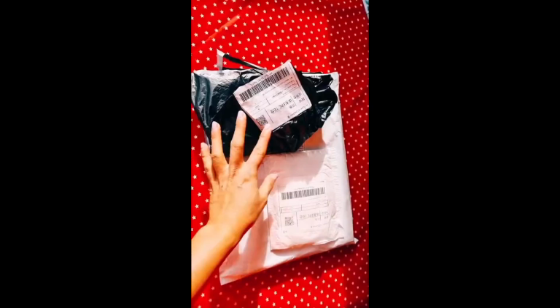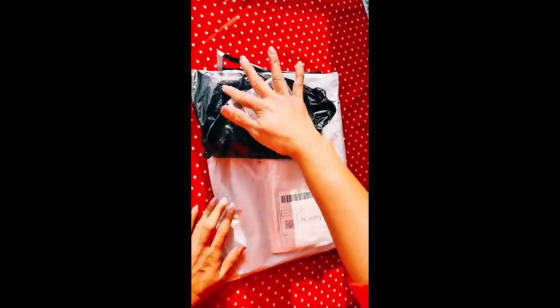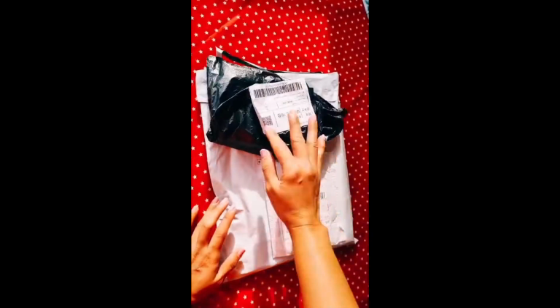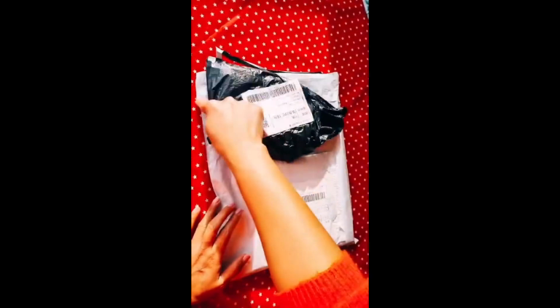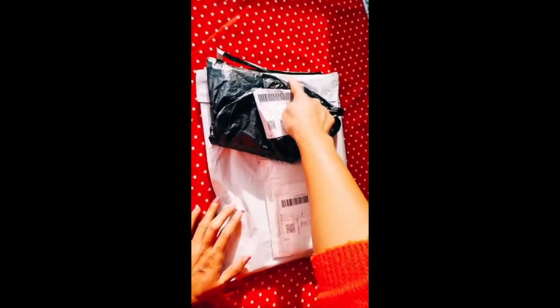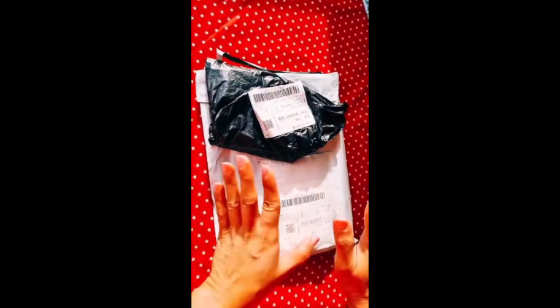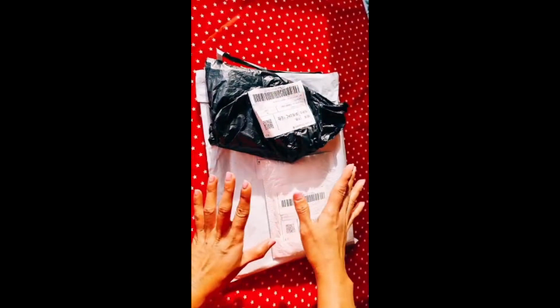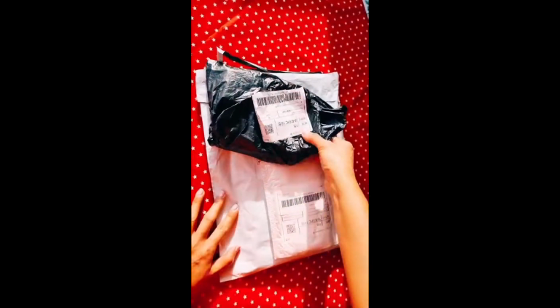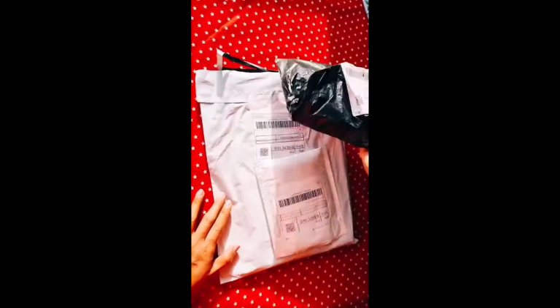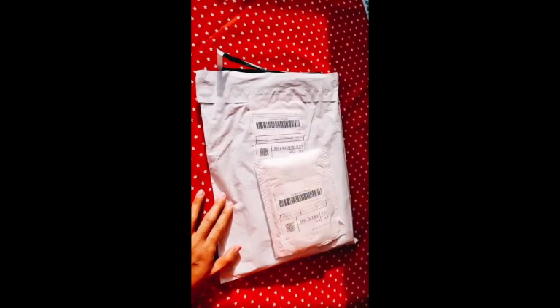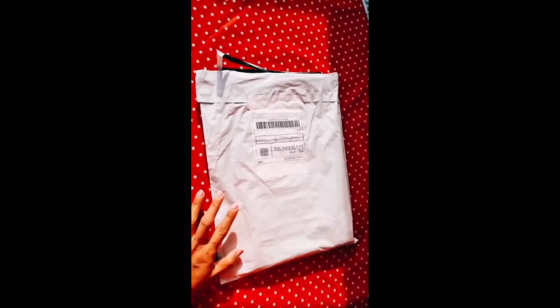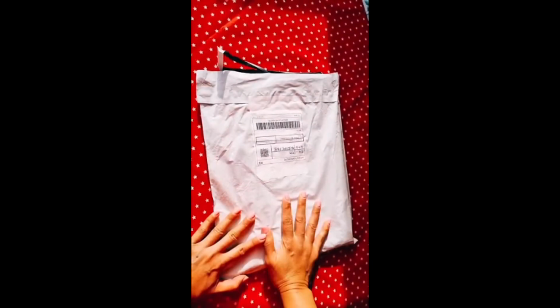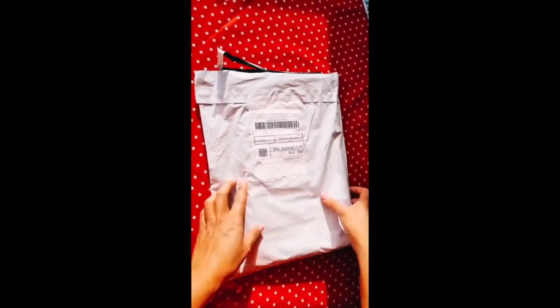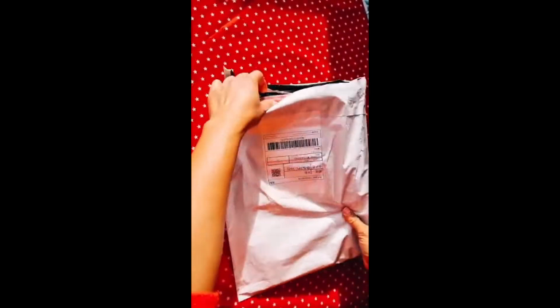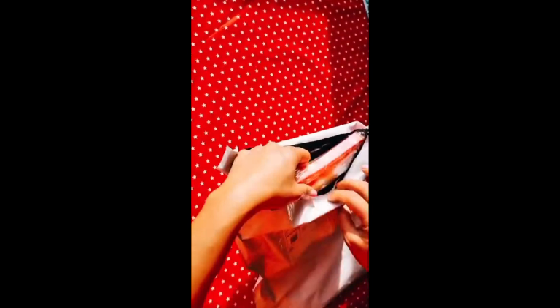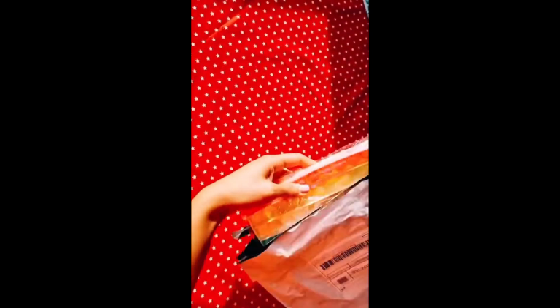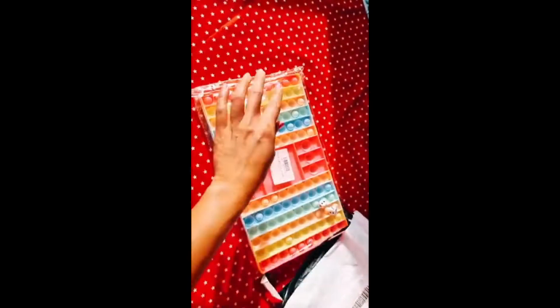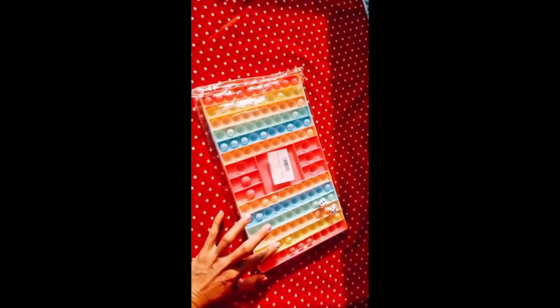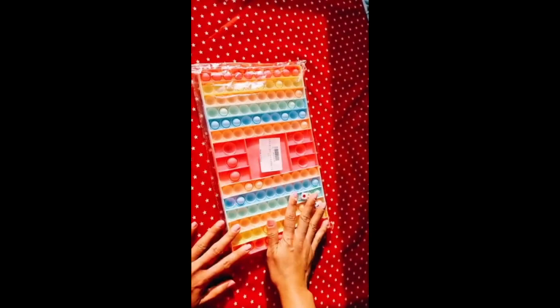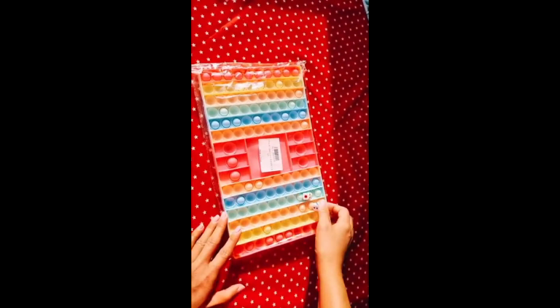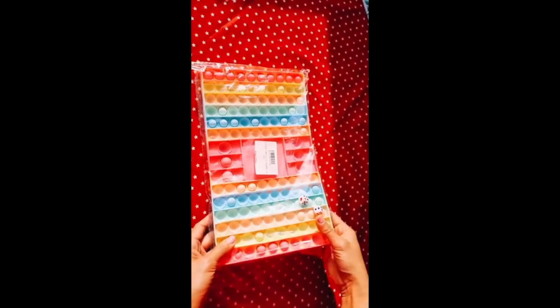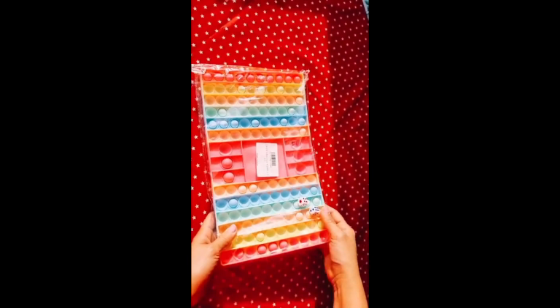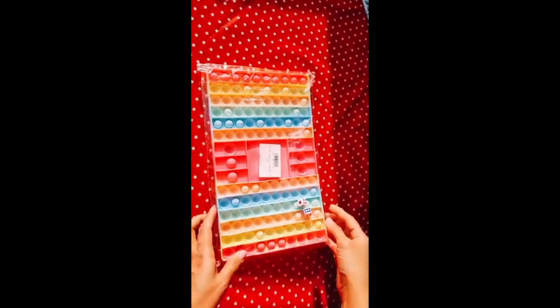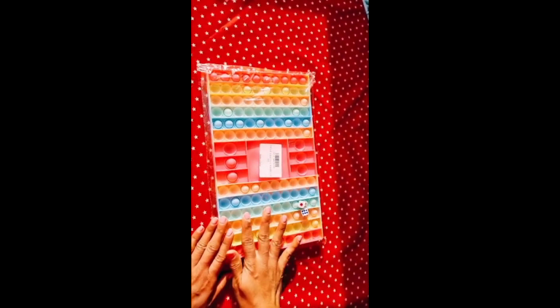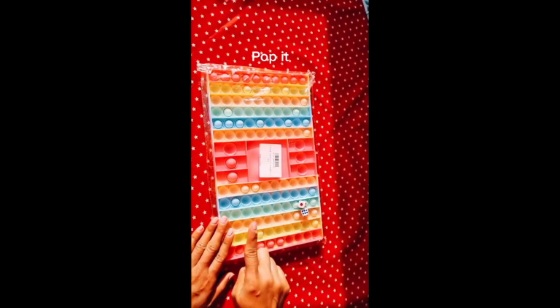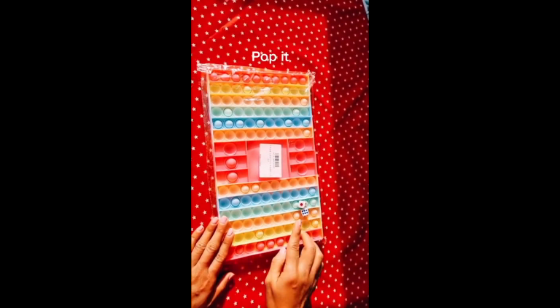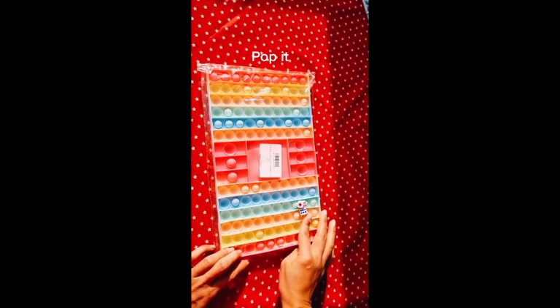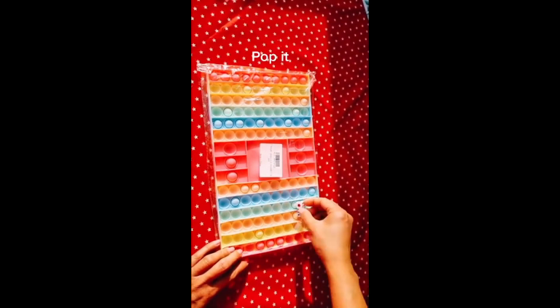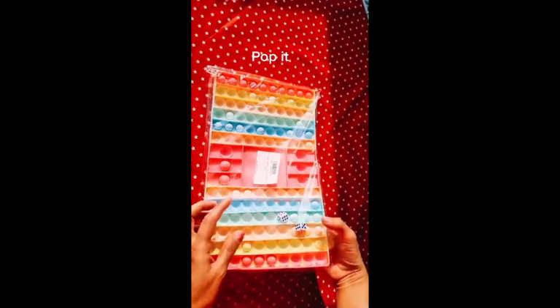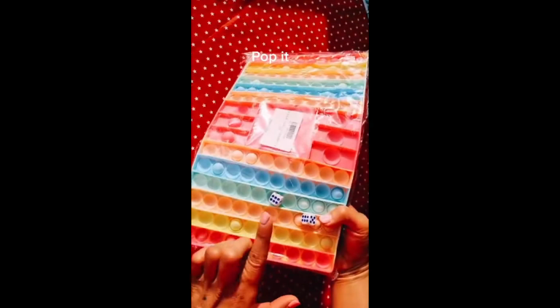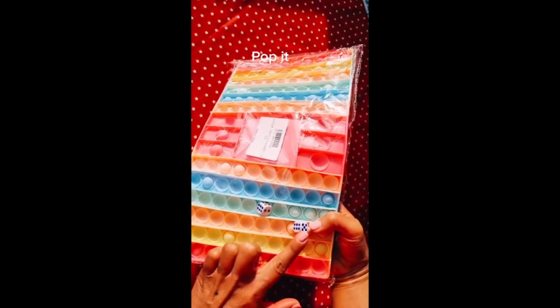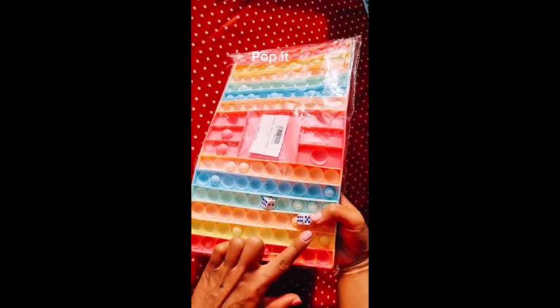Actually, I haven't seen anything yet. The first item will be this one. Oh wow! This is very surprising — it's for kids. It's for a puppet game and it comes with 2 dice.